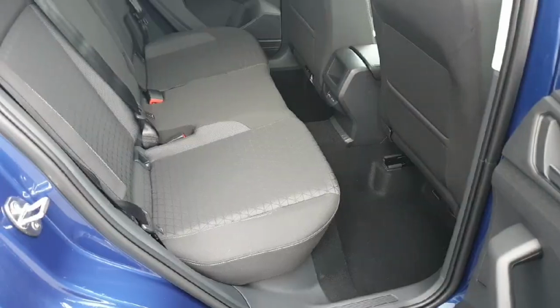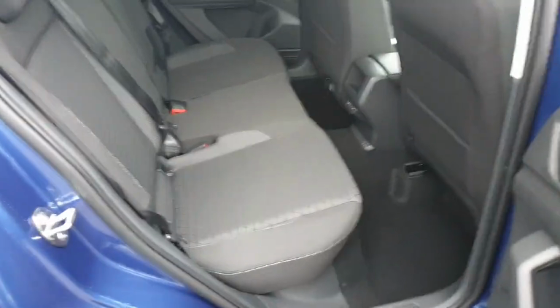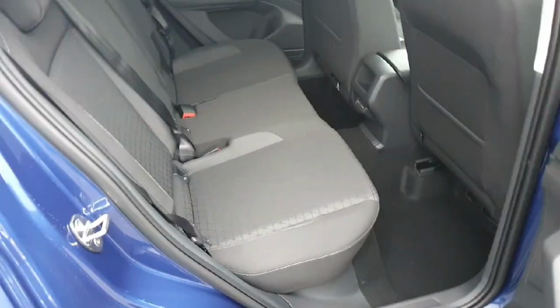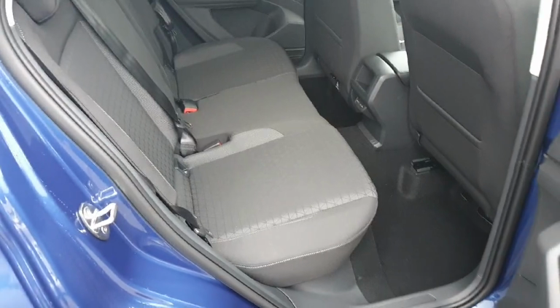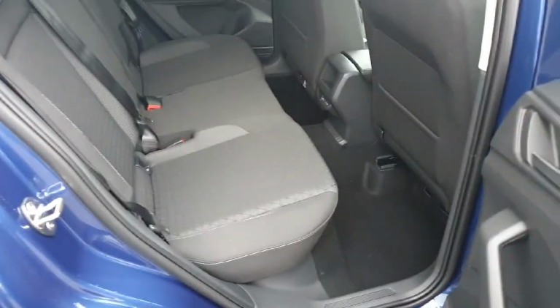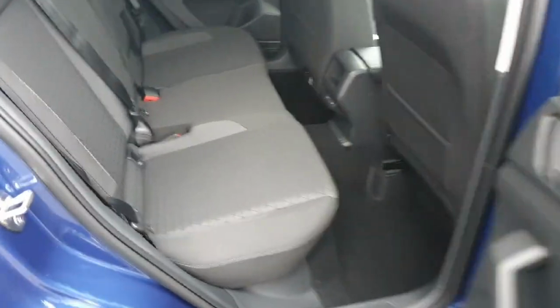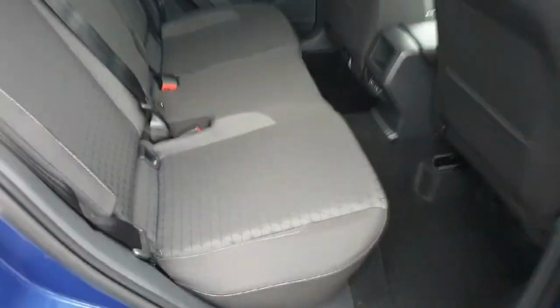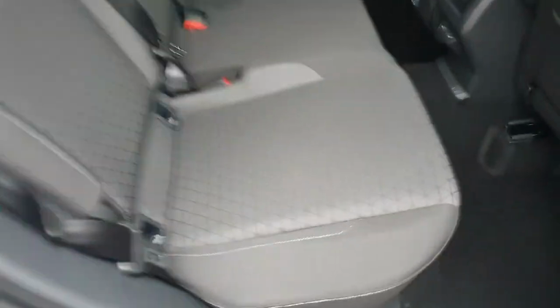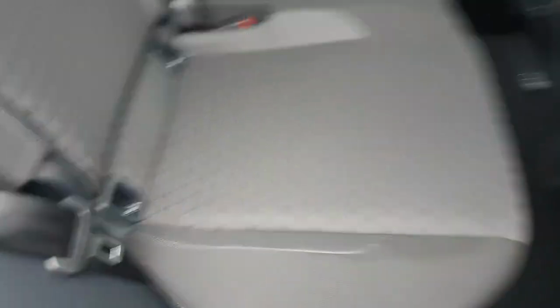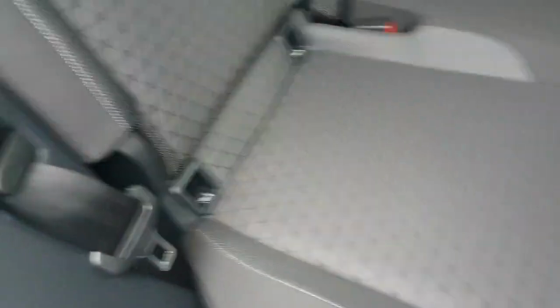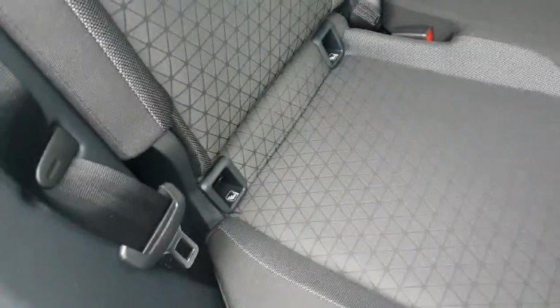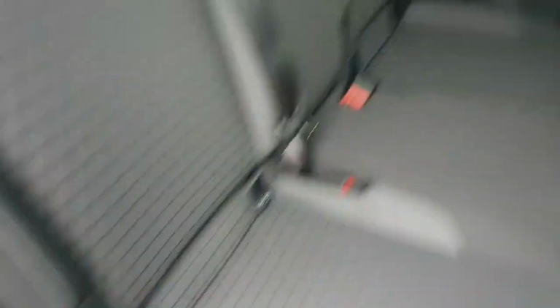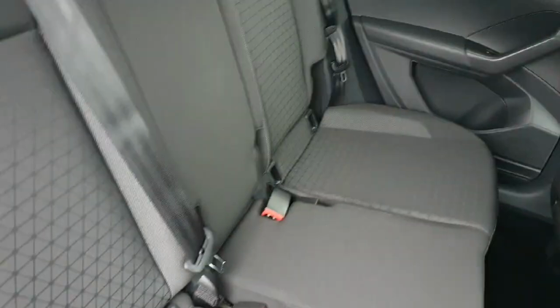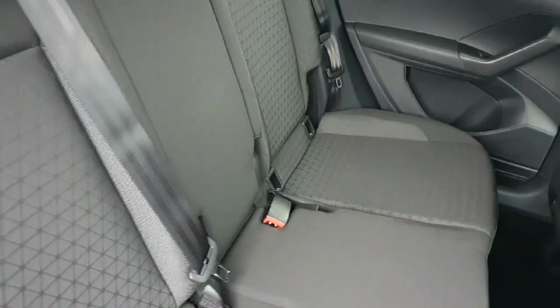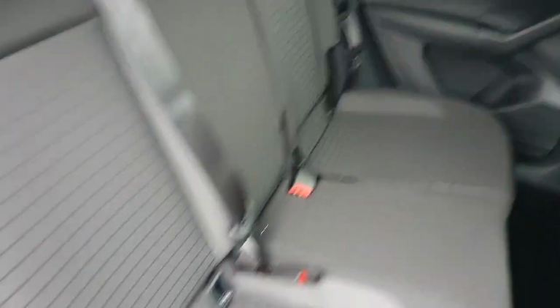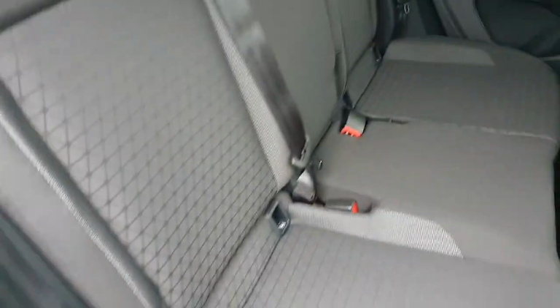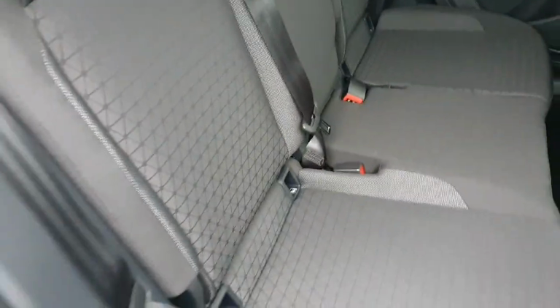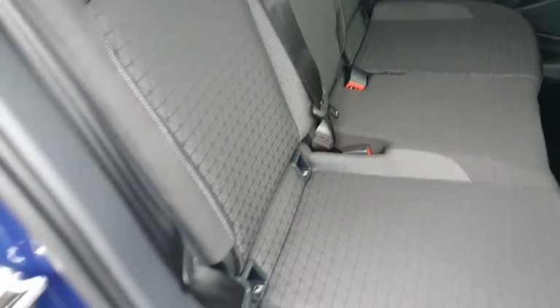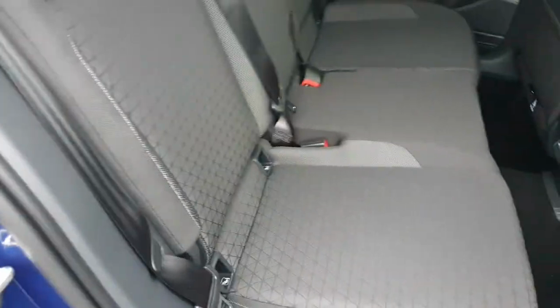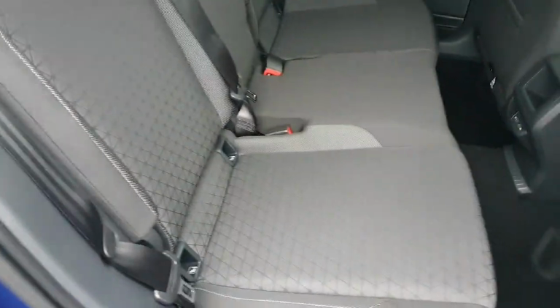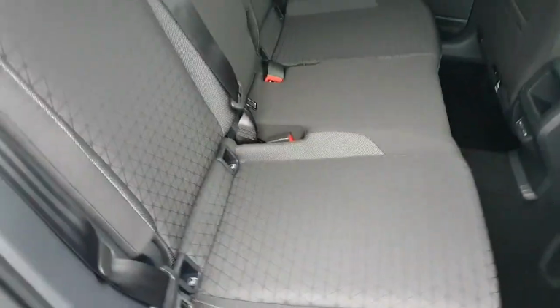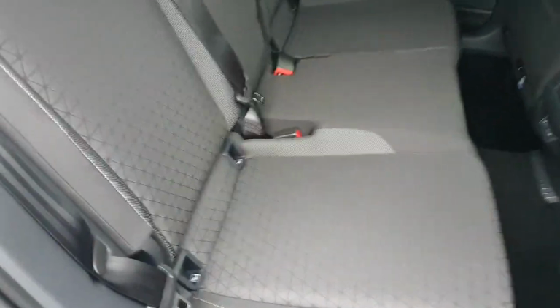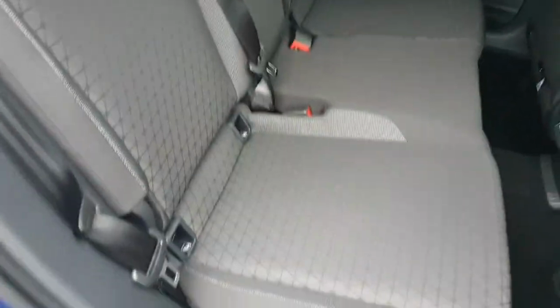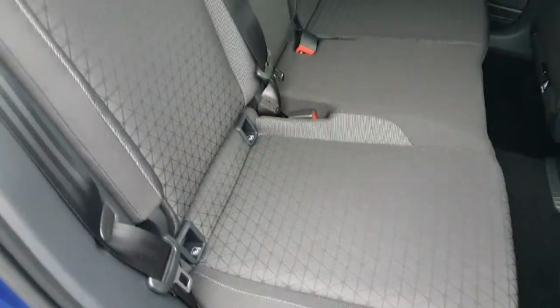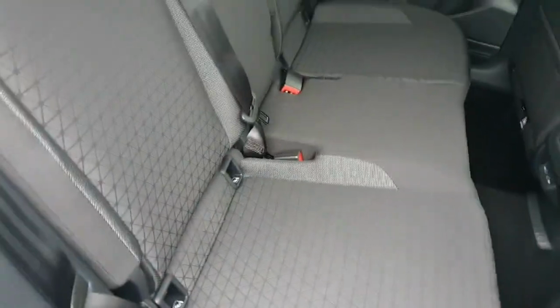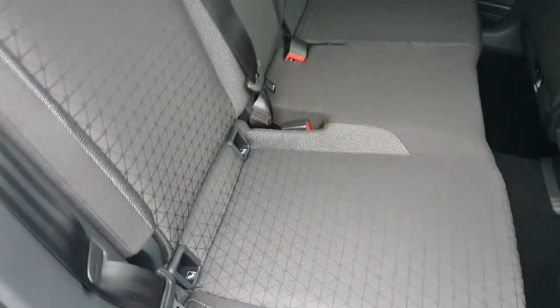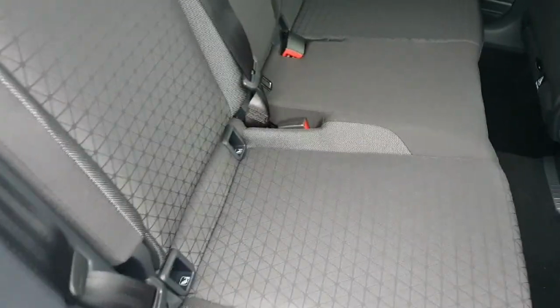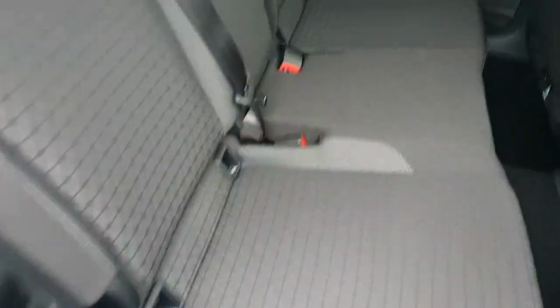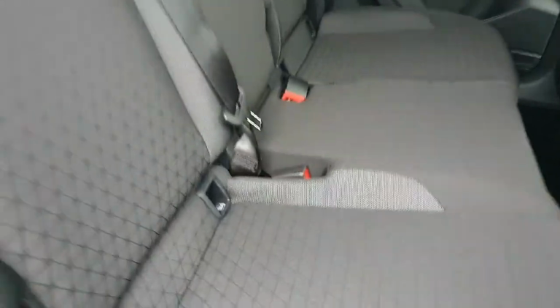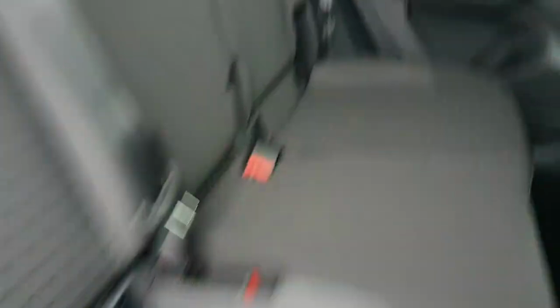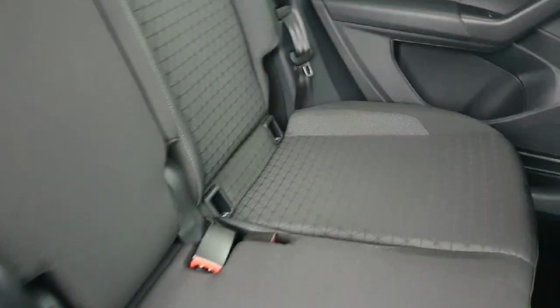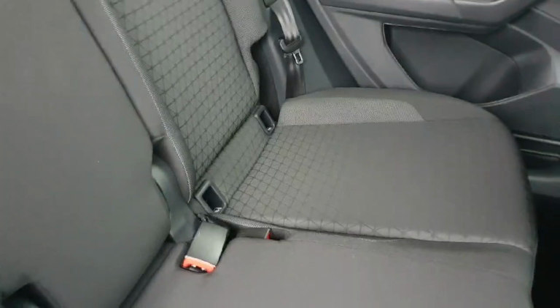Now coming into the back of the car, you can see we have this beautiful cloth interior. Both sides as standard have the ISOFIX child seat anchors. When you come in to fuel the car, we'll show you how it works and how to clip the child seats in.